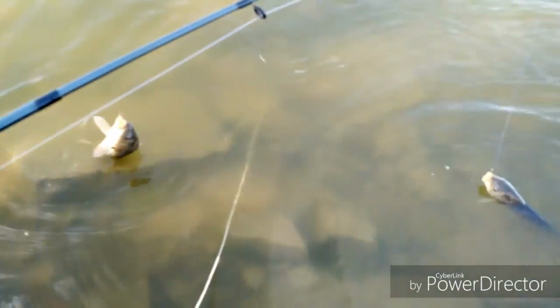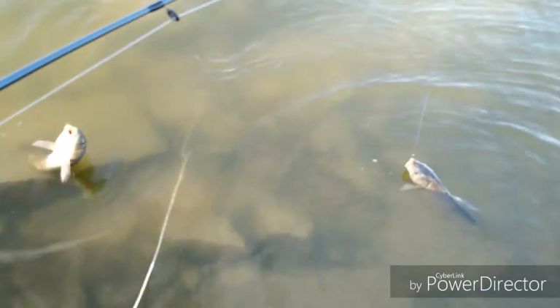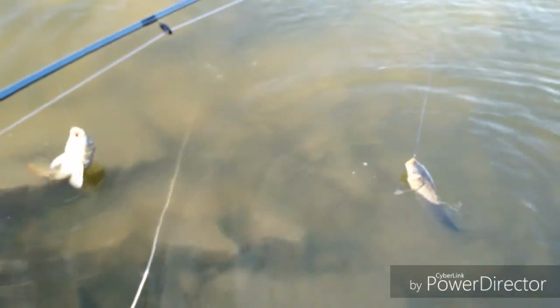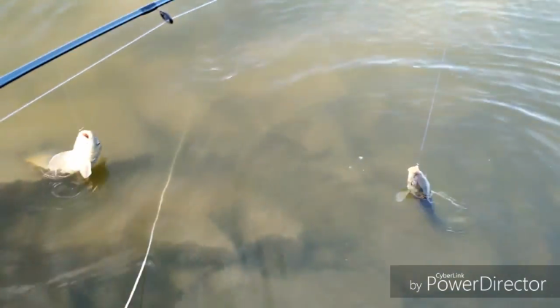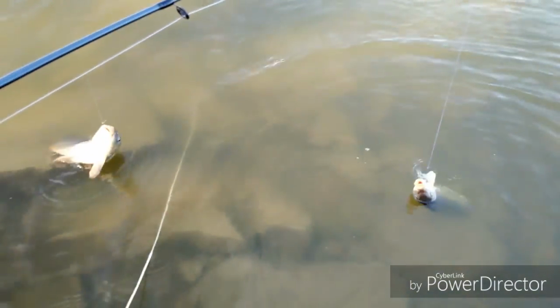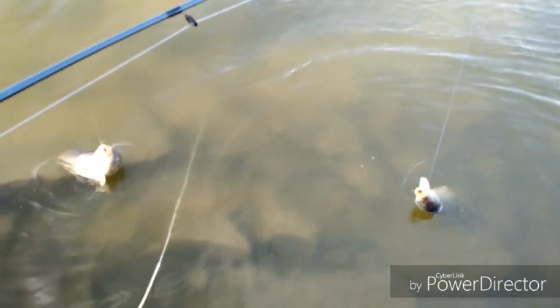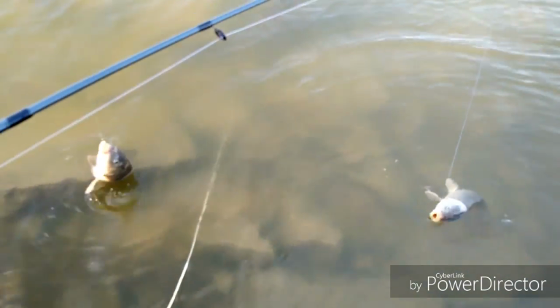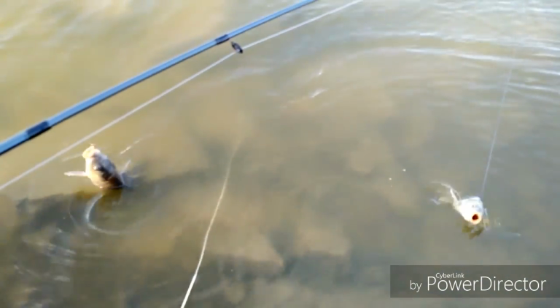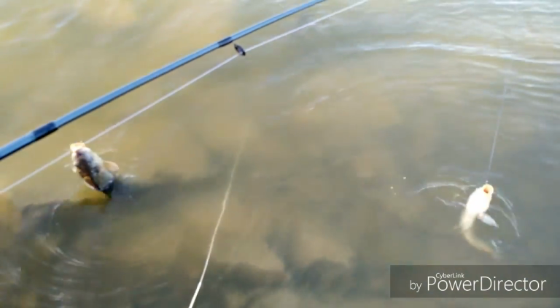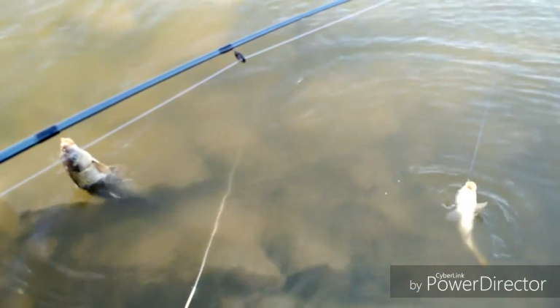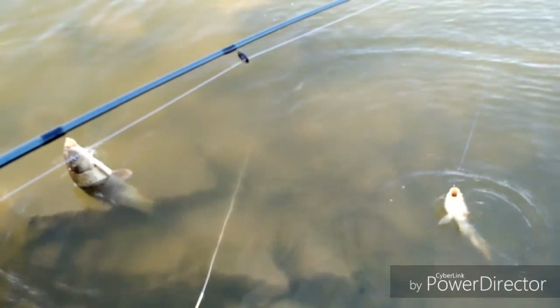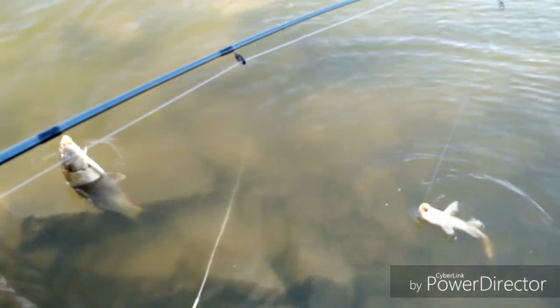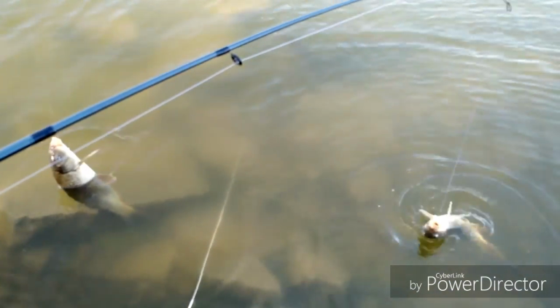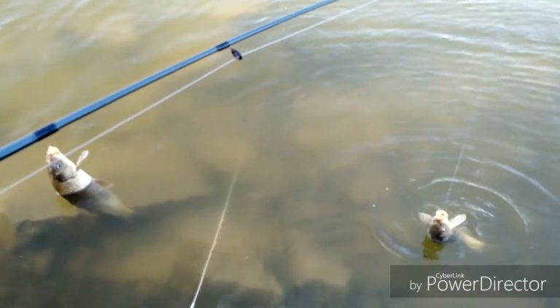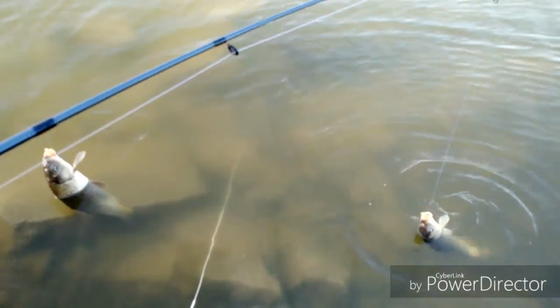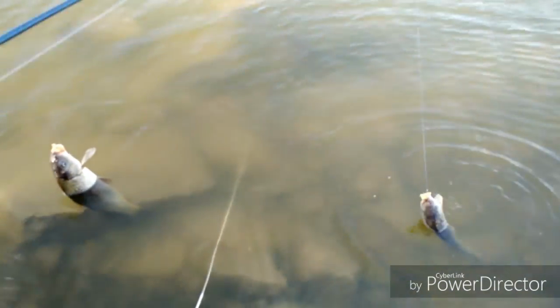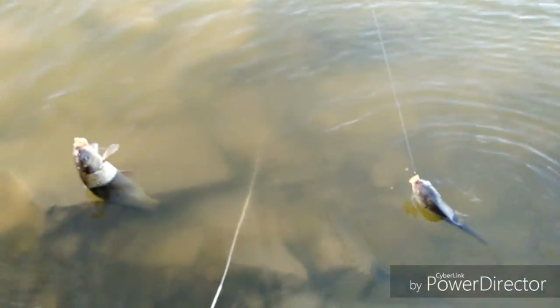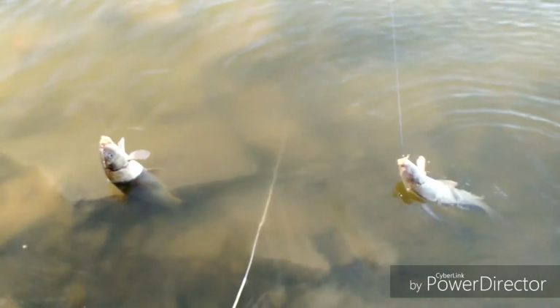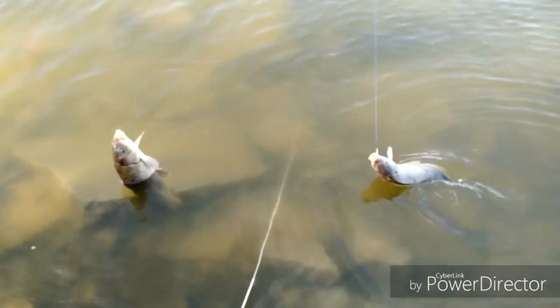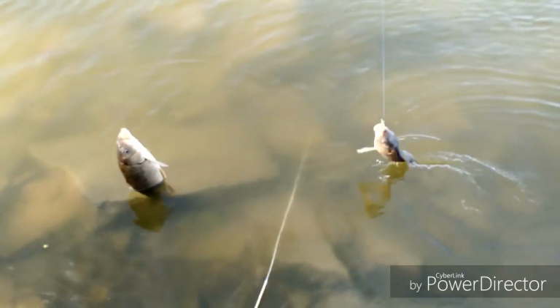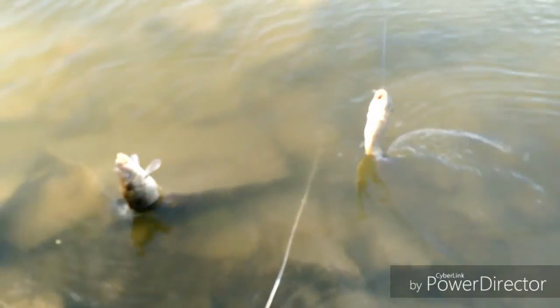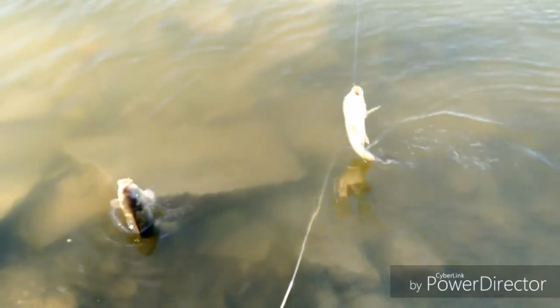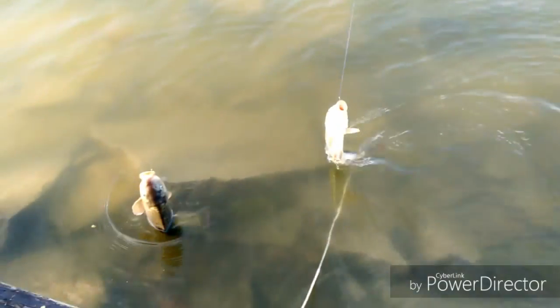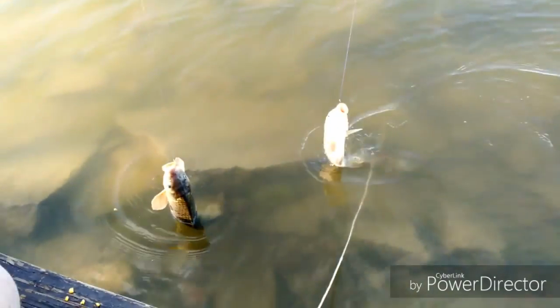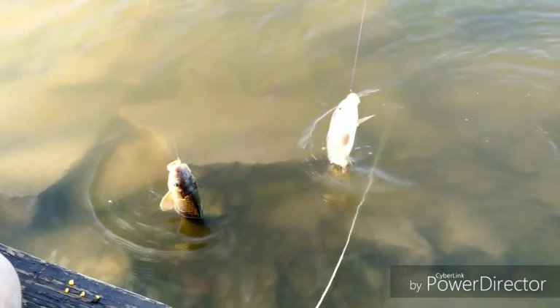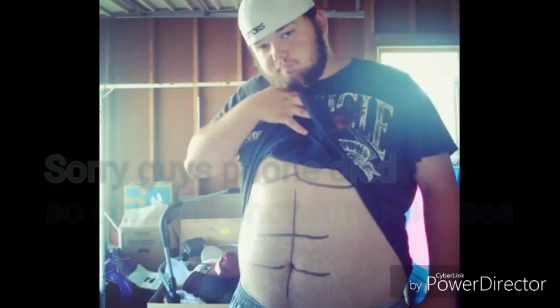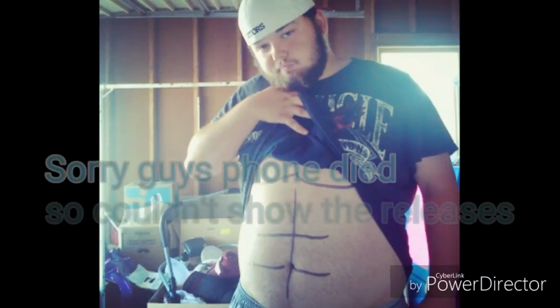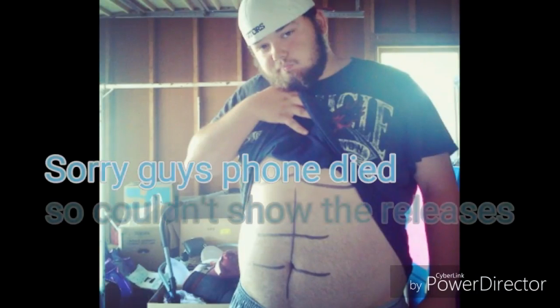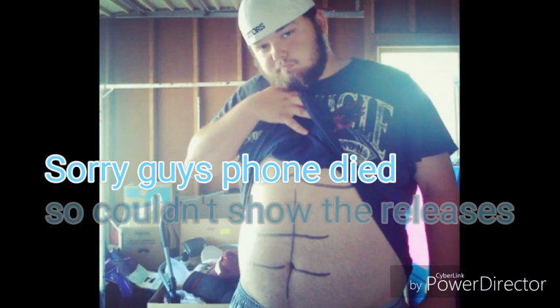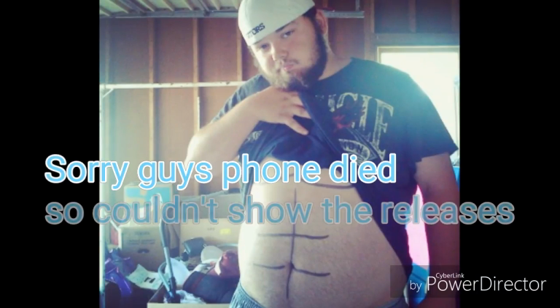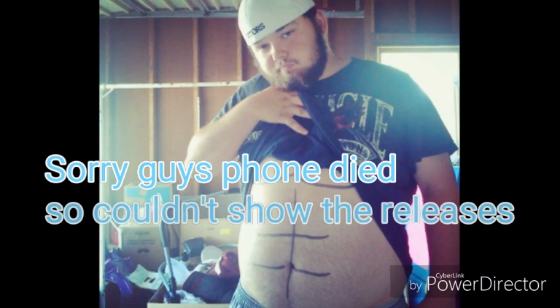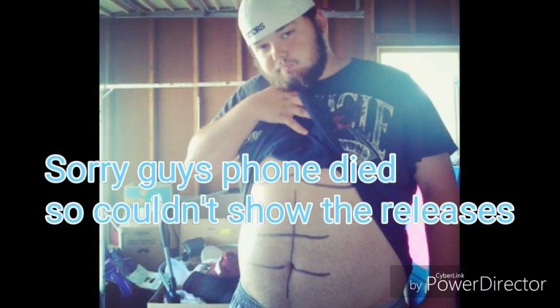Today, folks, has been a pretty good carp day. We got two fishies.